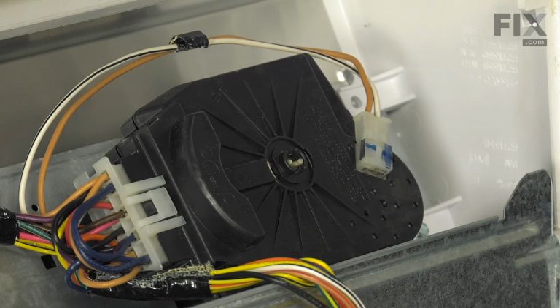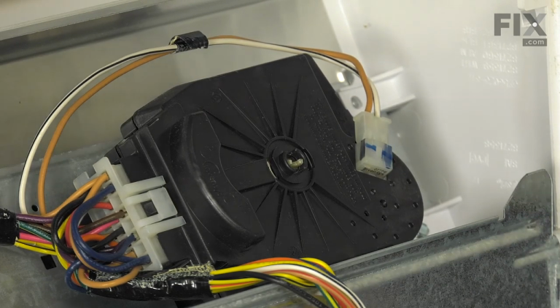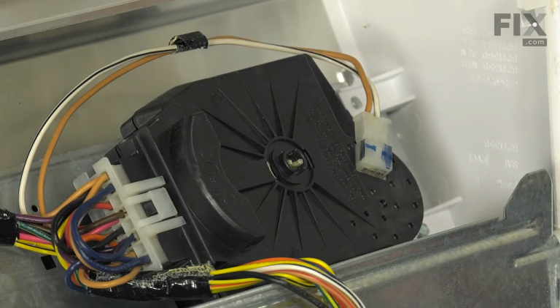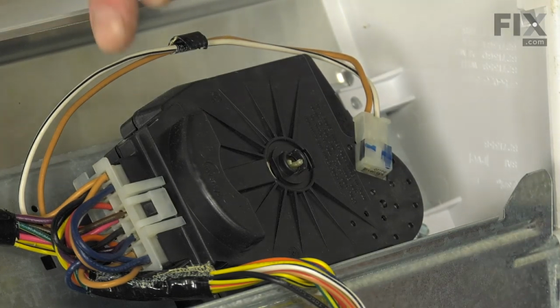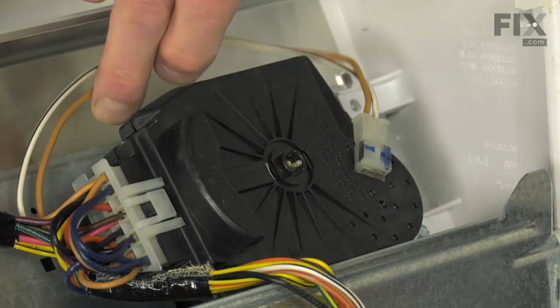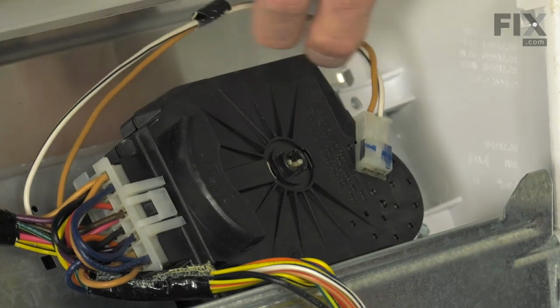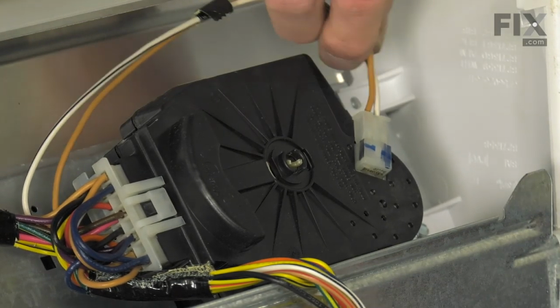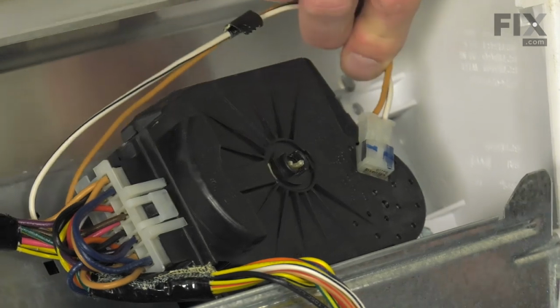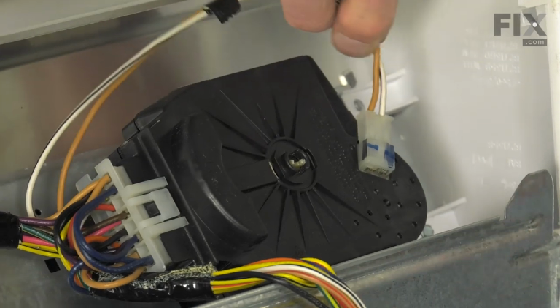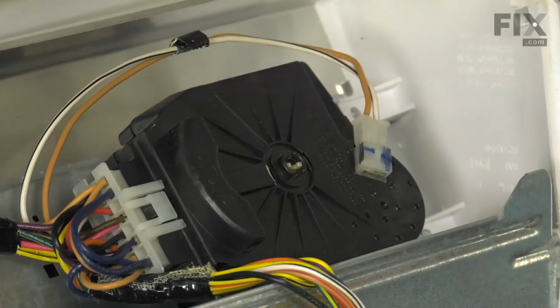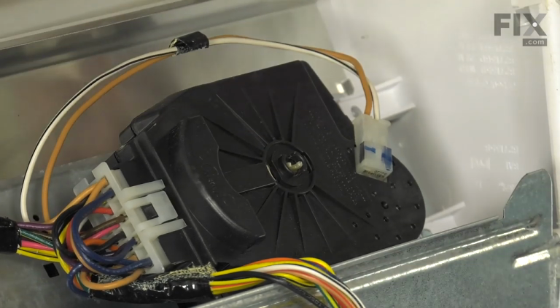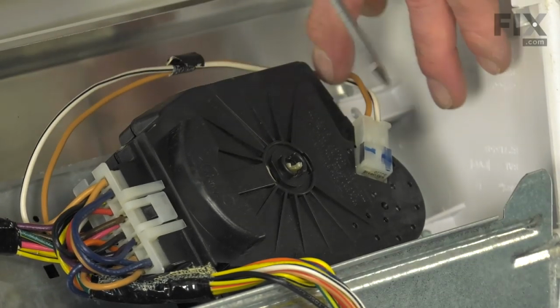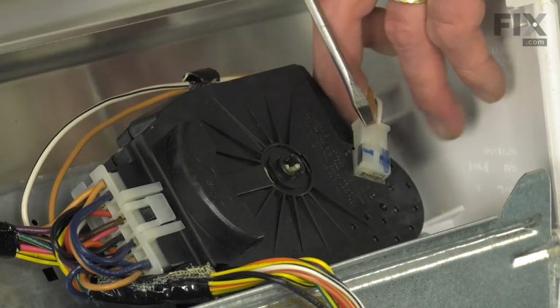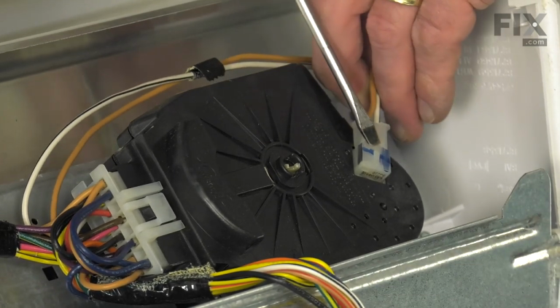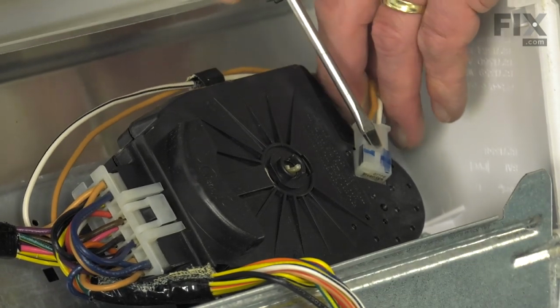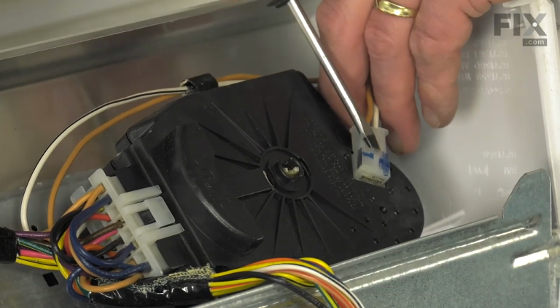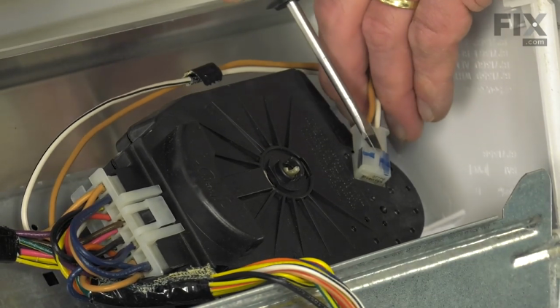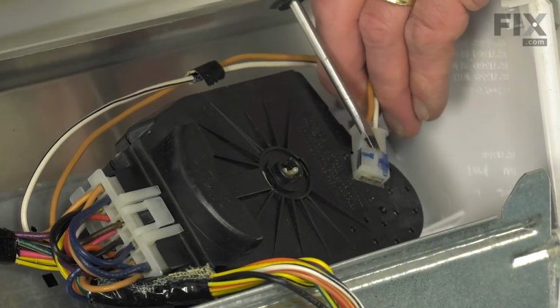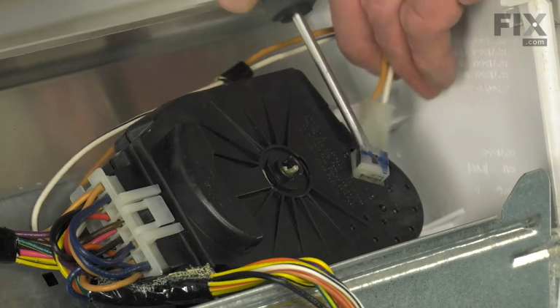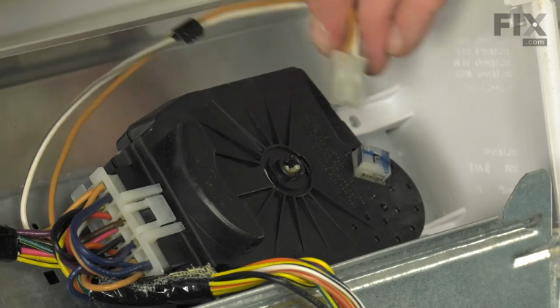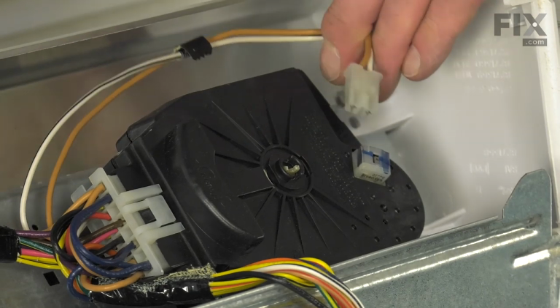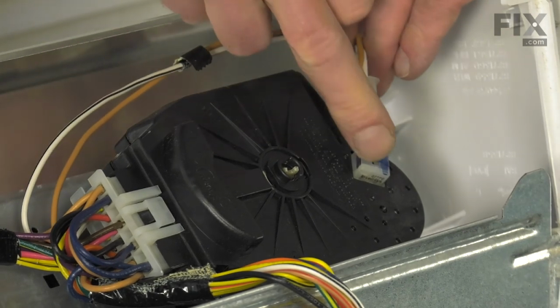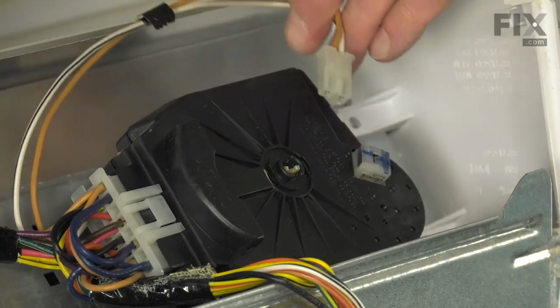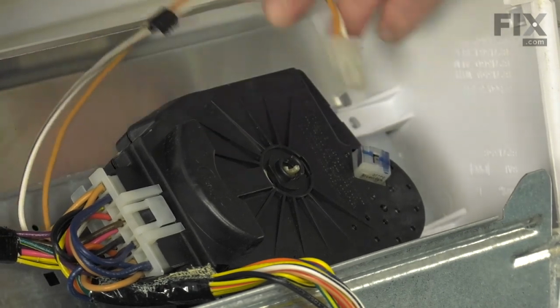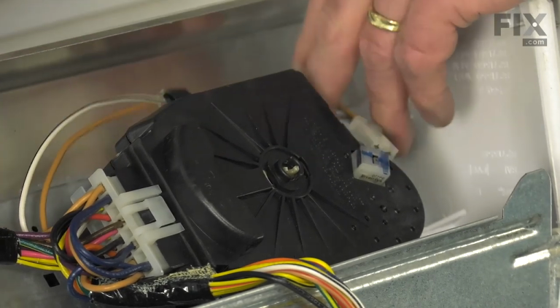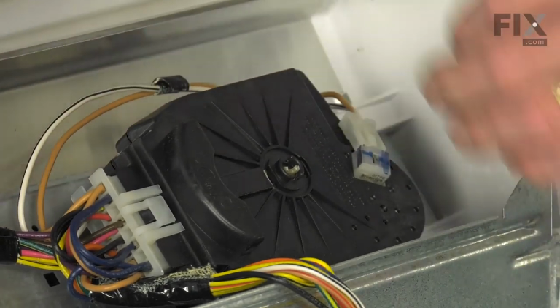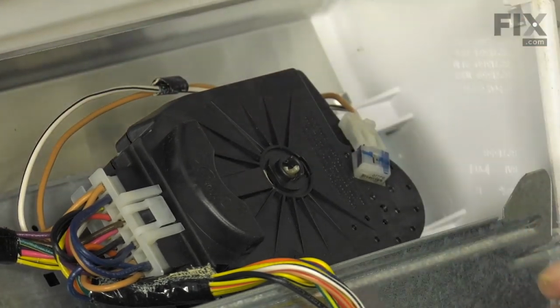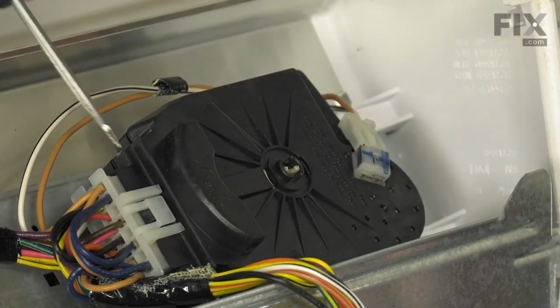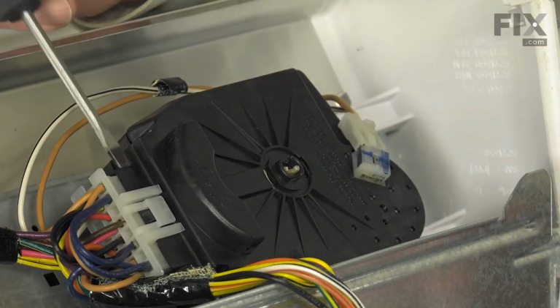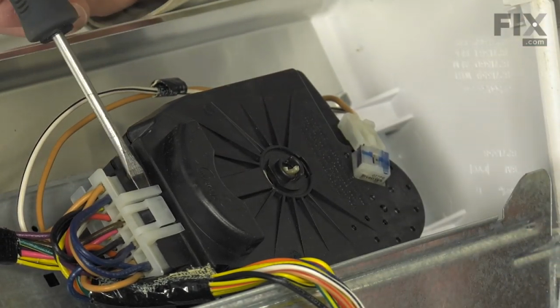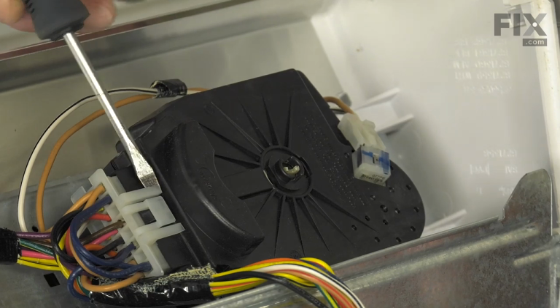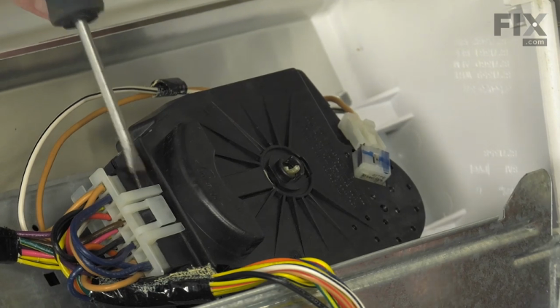We'll next need to remove the wire harnesses from the timer. With the flat blade, just reach in under the edge and disconnect that locking tab. Do the same with the large harness at the front.